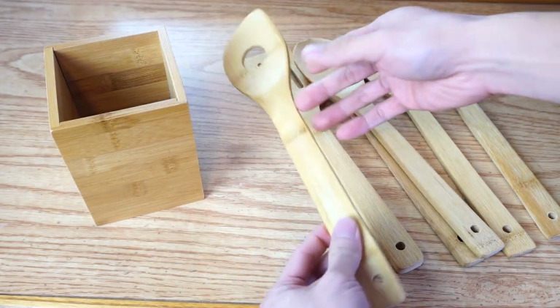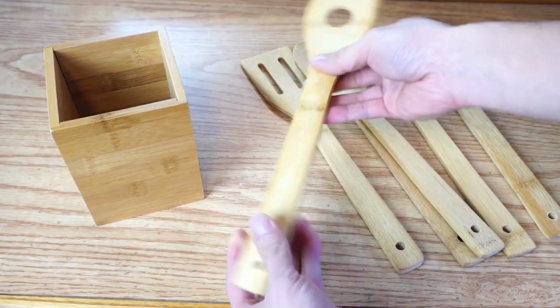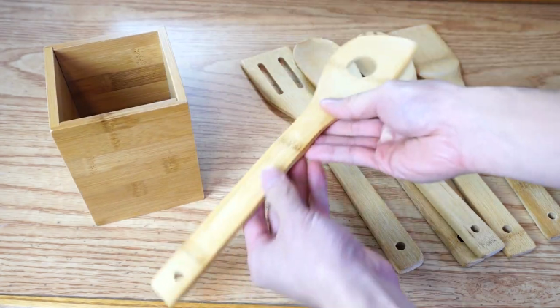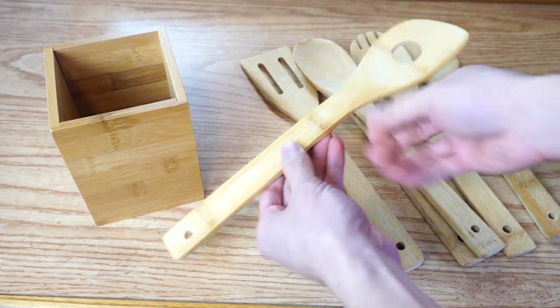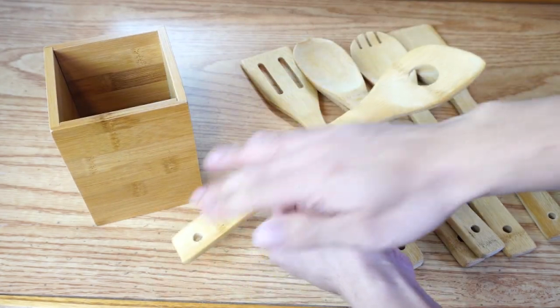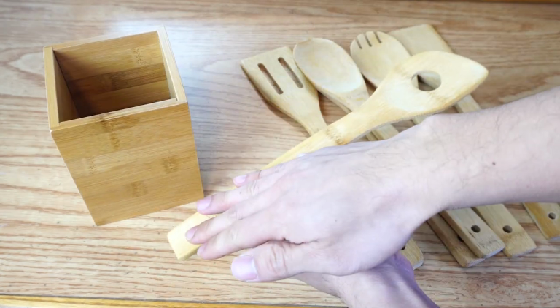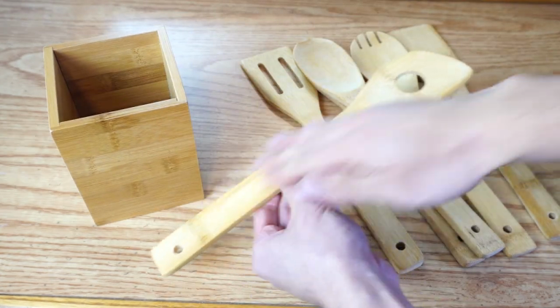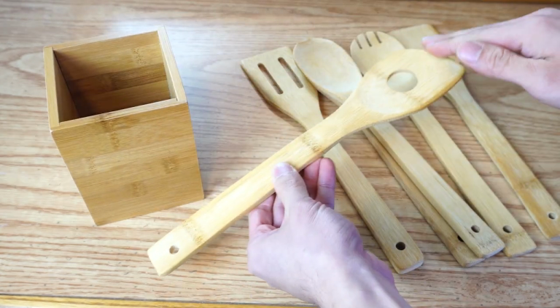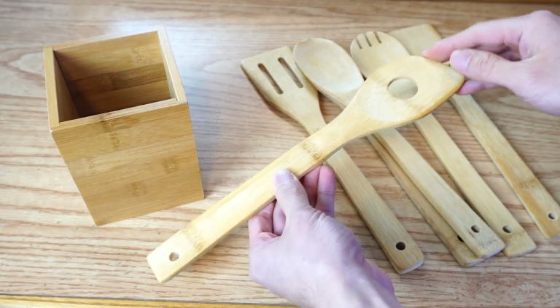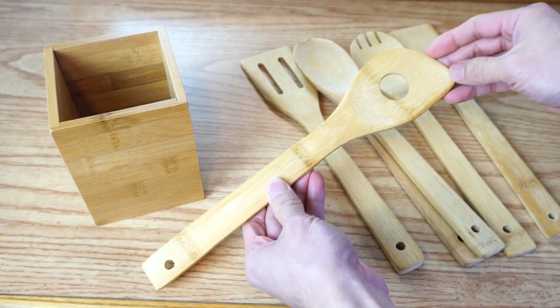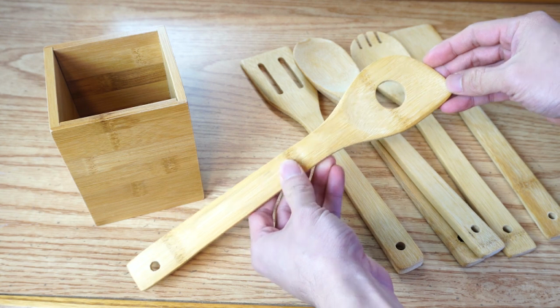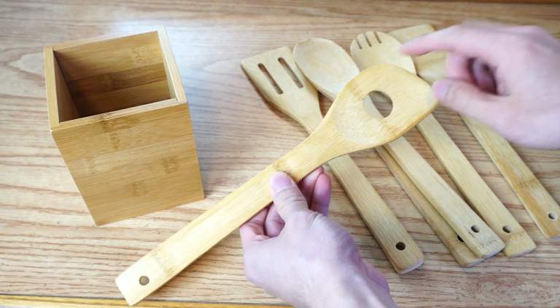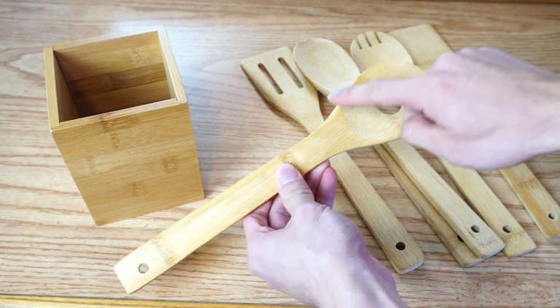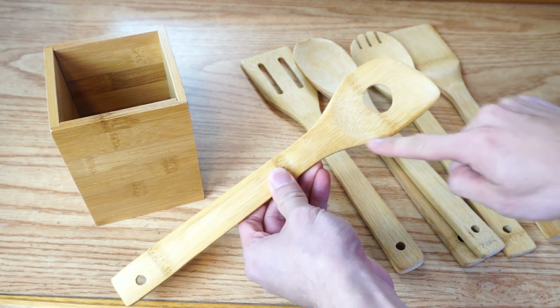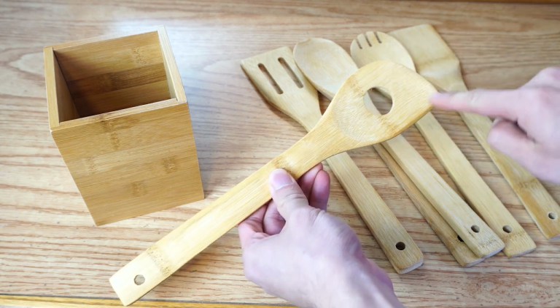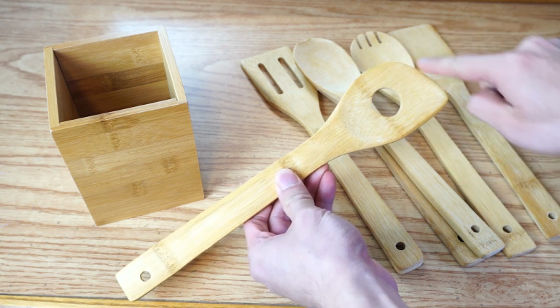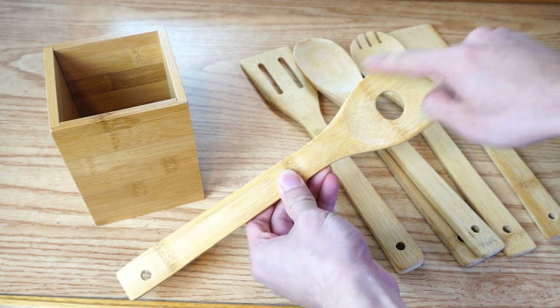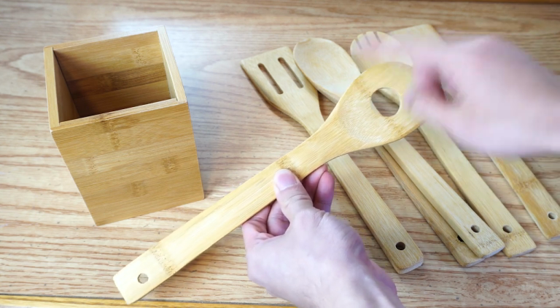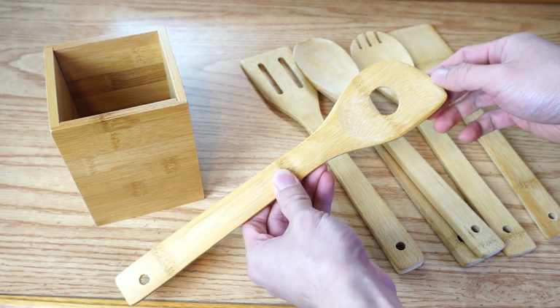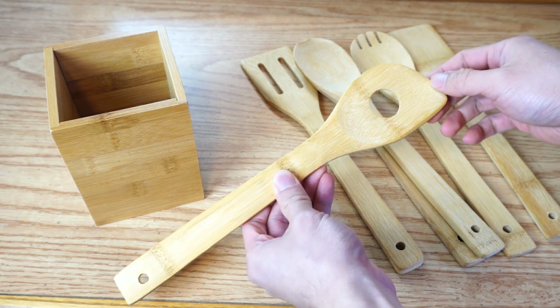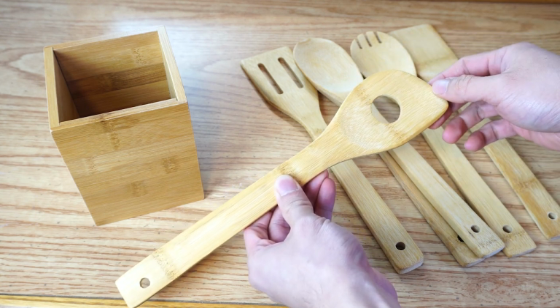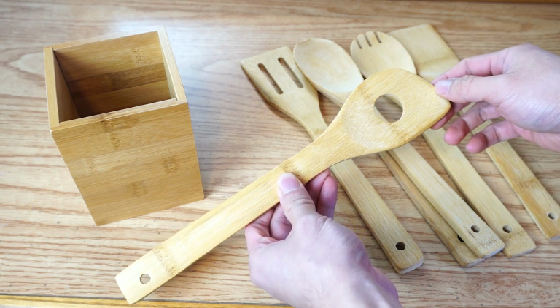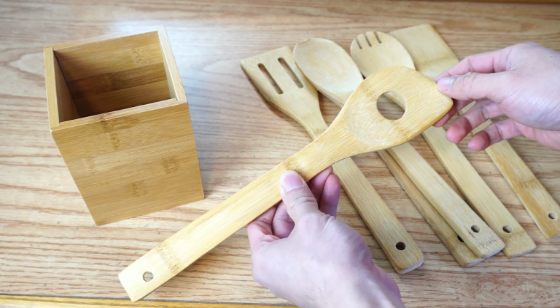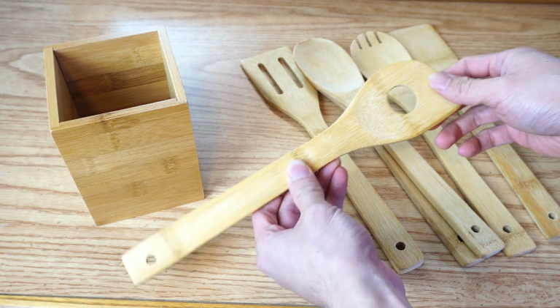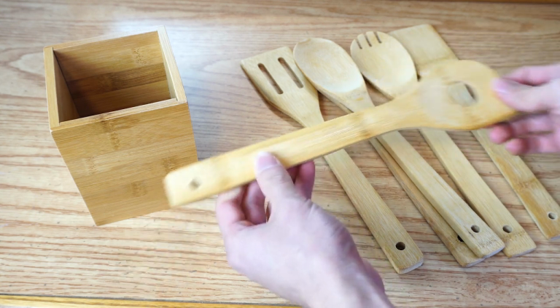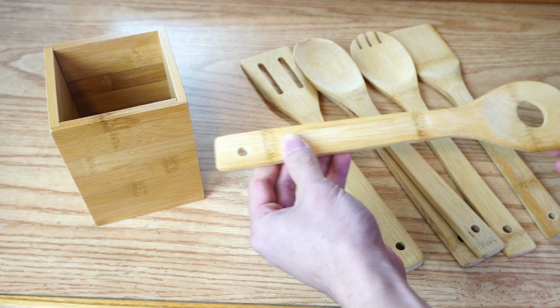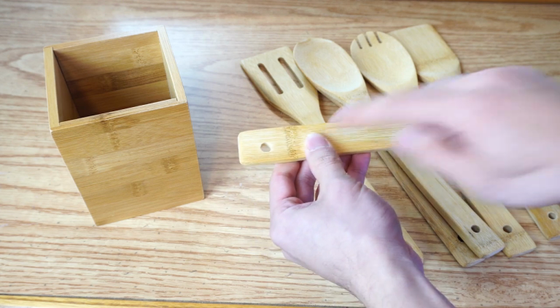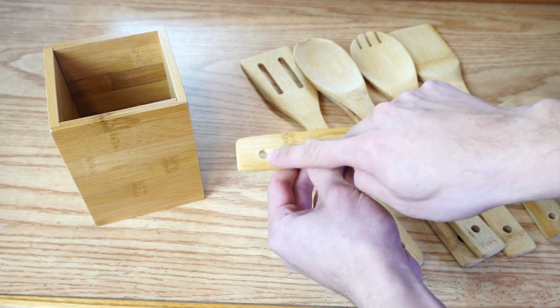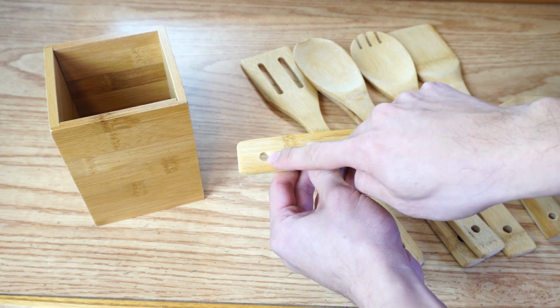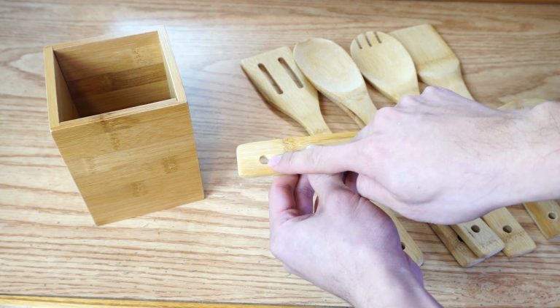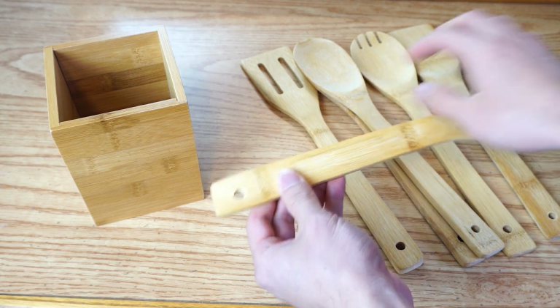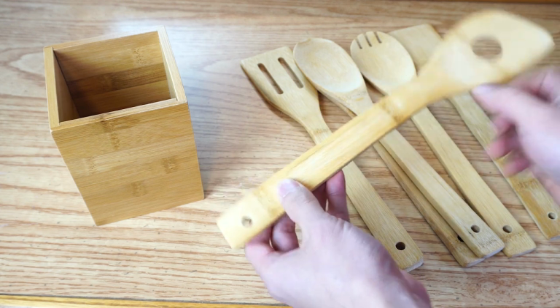The utensils are all the same length, around 12 inches, with a paddle size of 2 and a quarter inches wide and 3 and a half inches long. At the end of each handle is a hole for hanging the utensil.